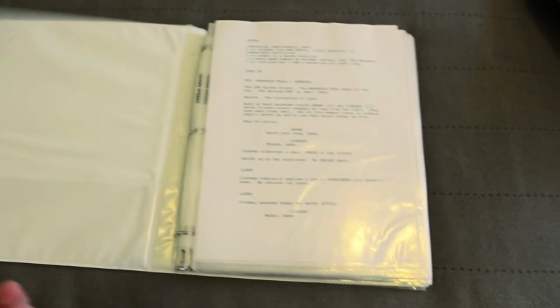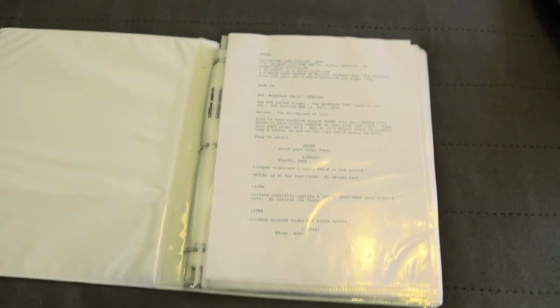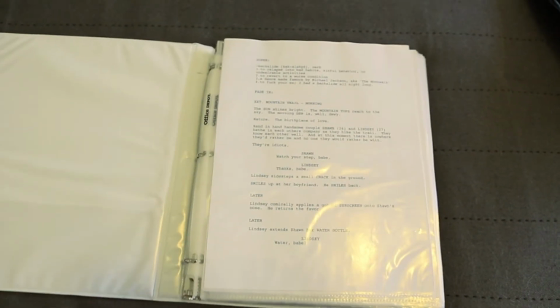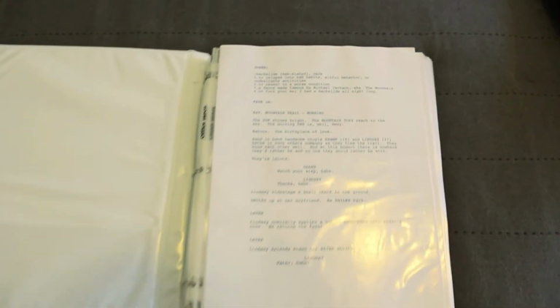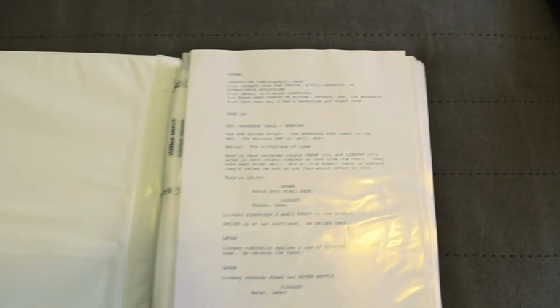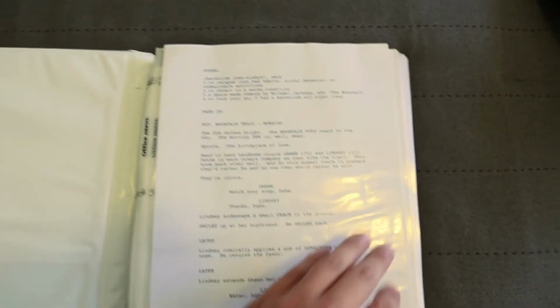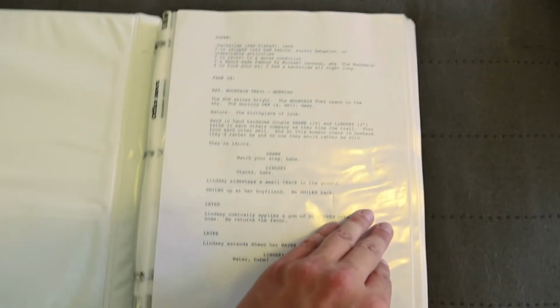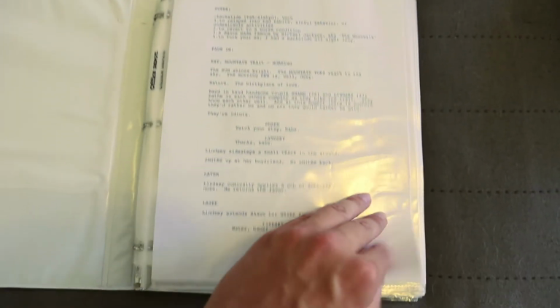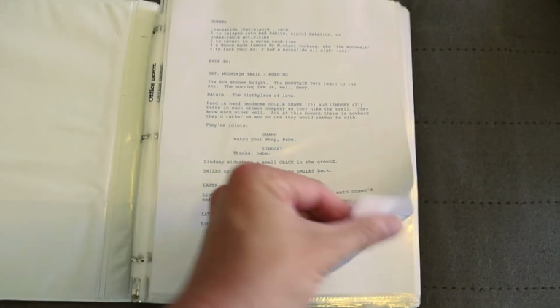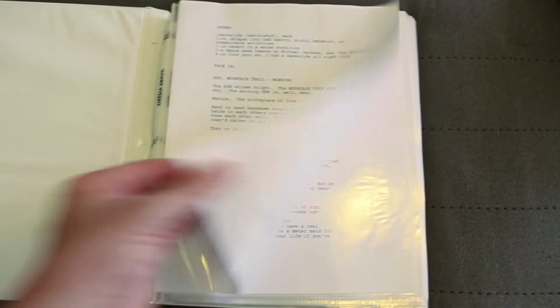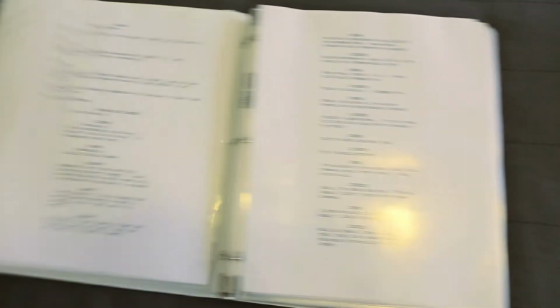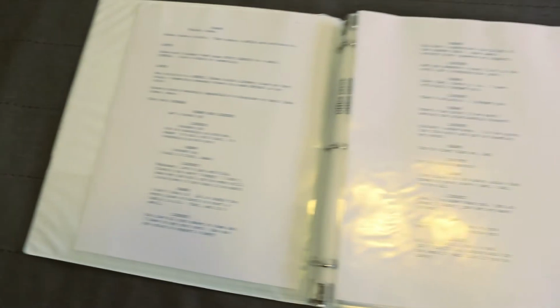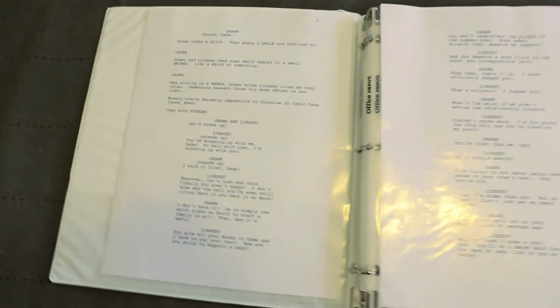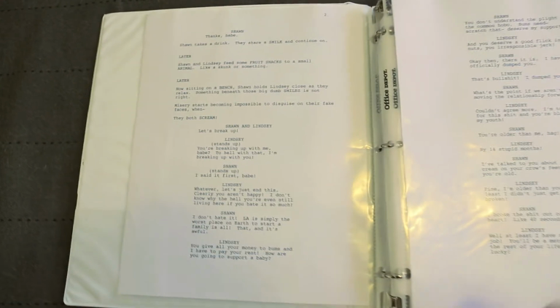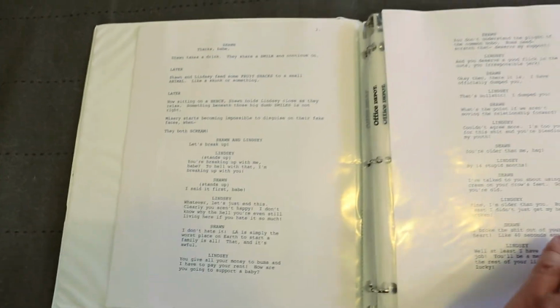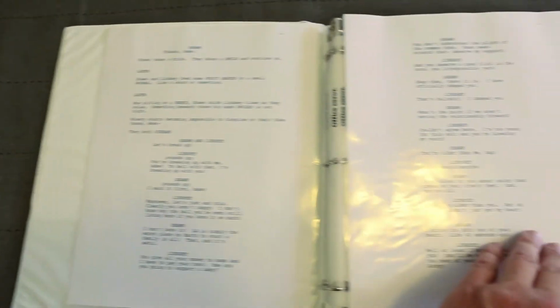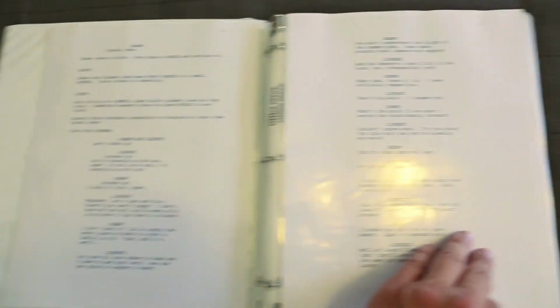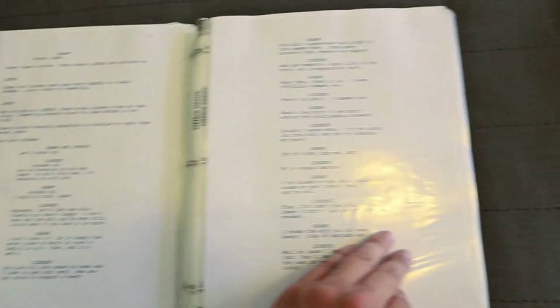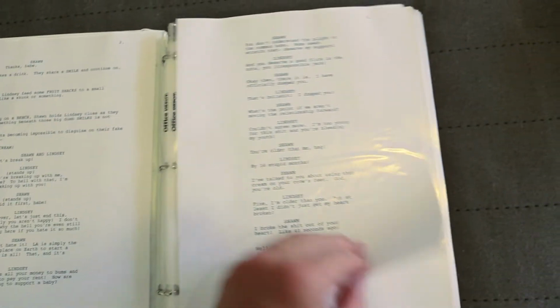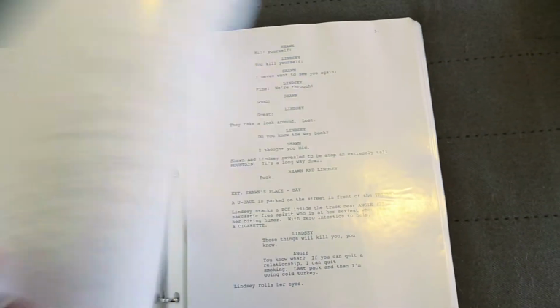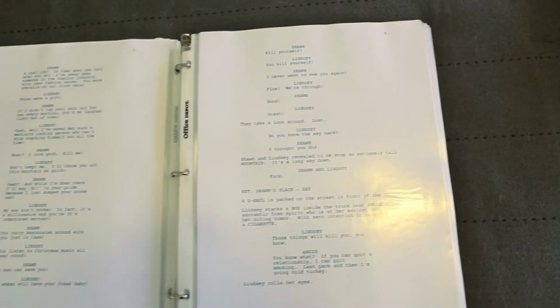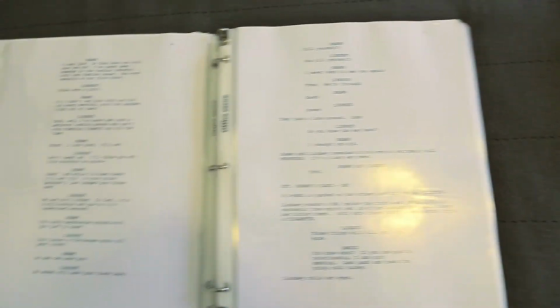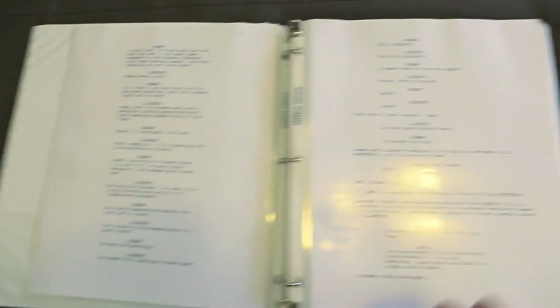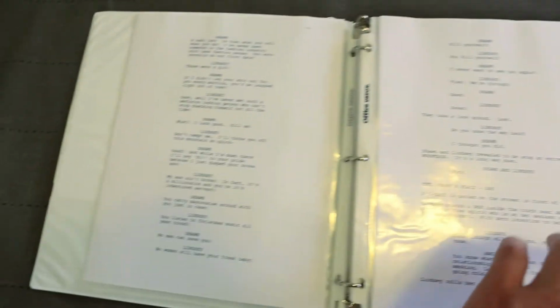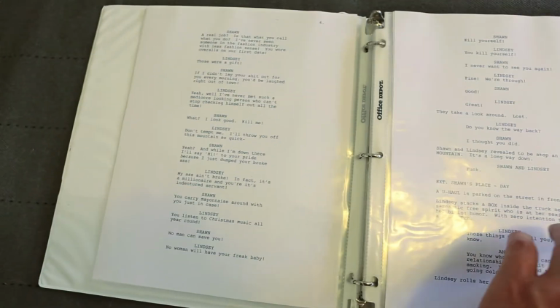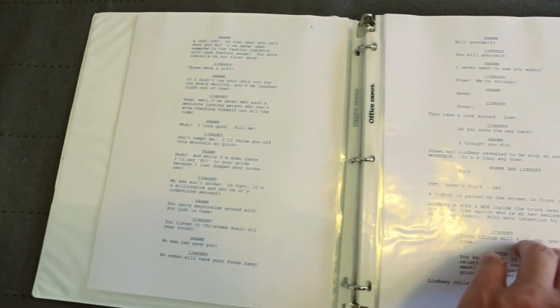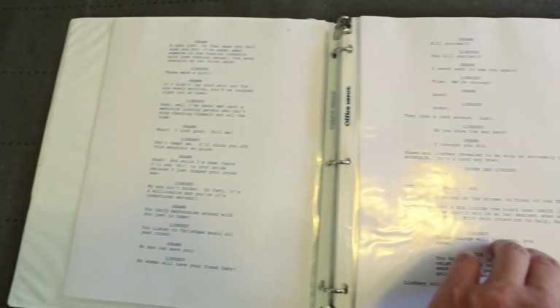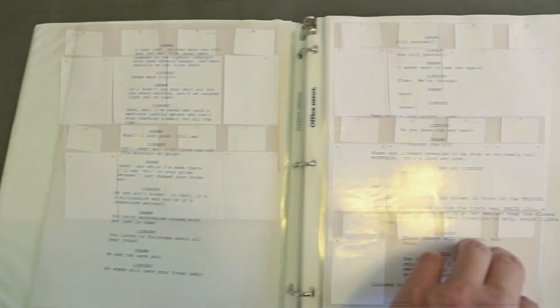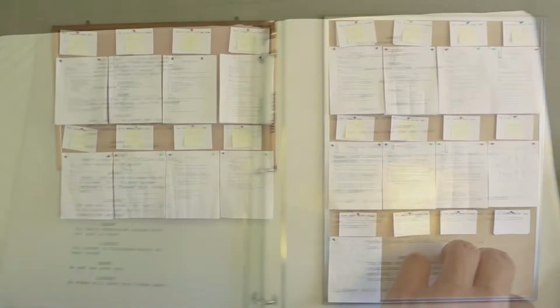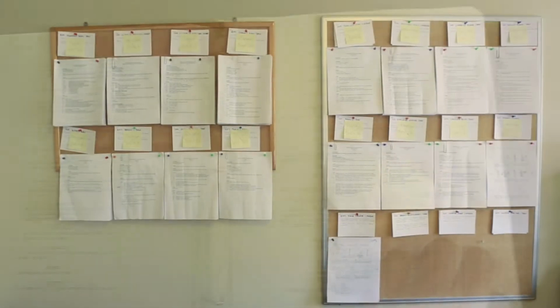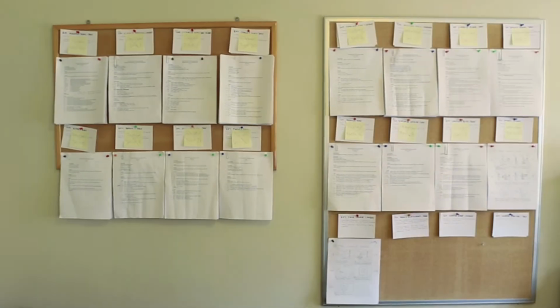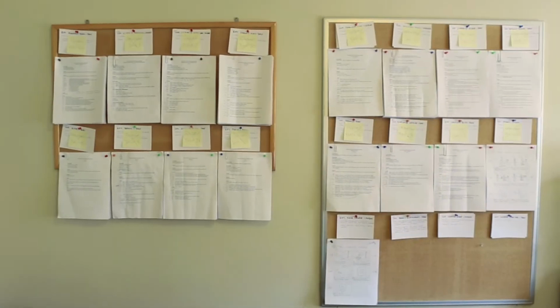The script — the key first ingredient in making a movie, you've got to write it. Possibly my favorite part of the process. Here's the 98-page final draft for The Backslide.